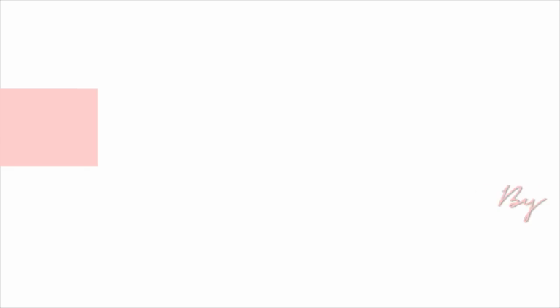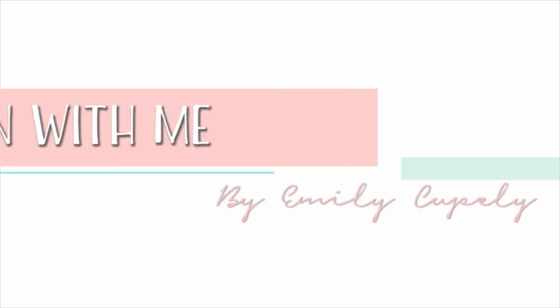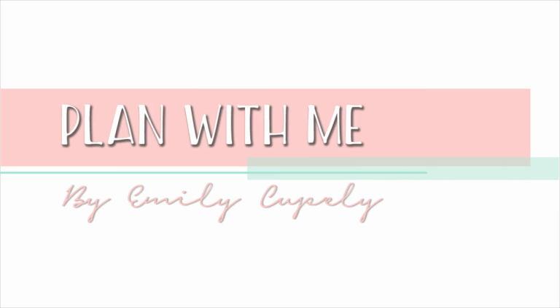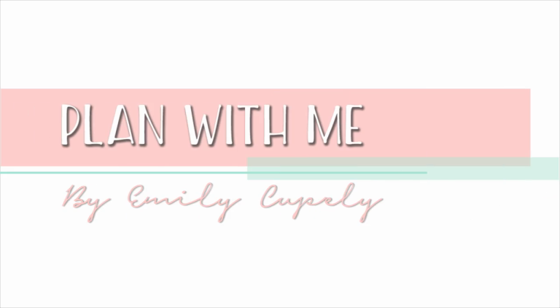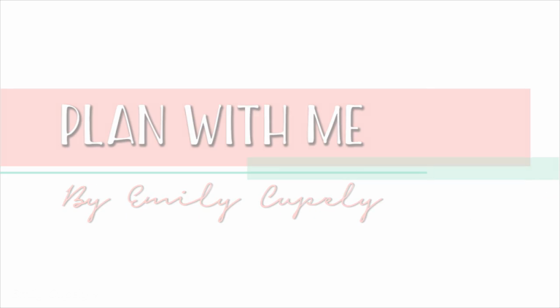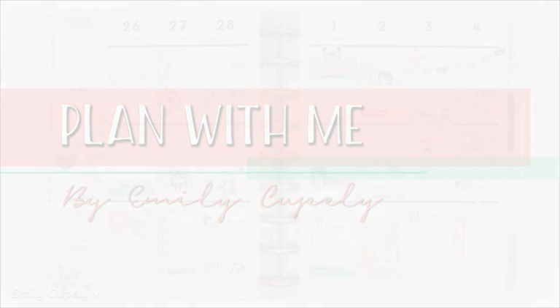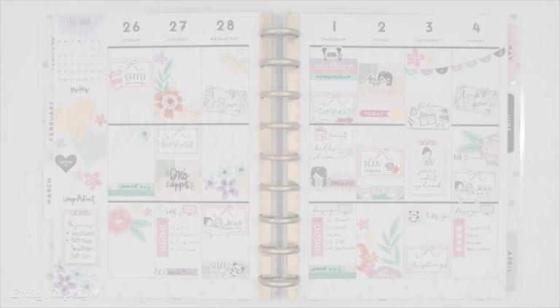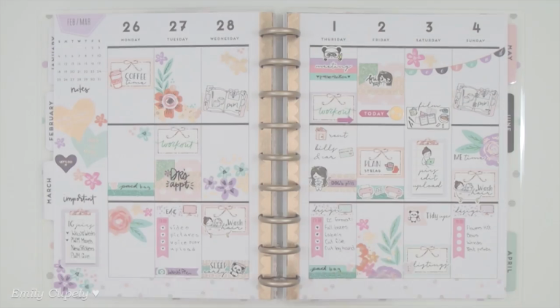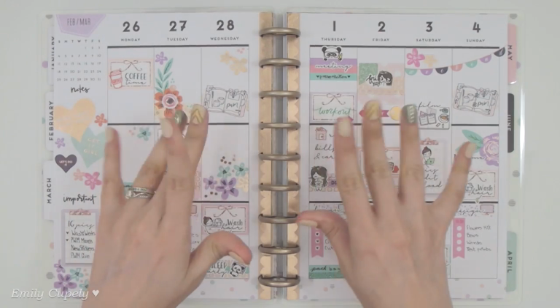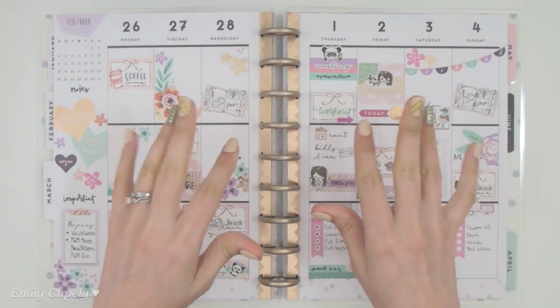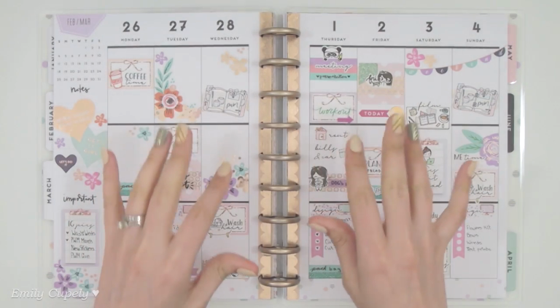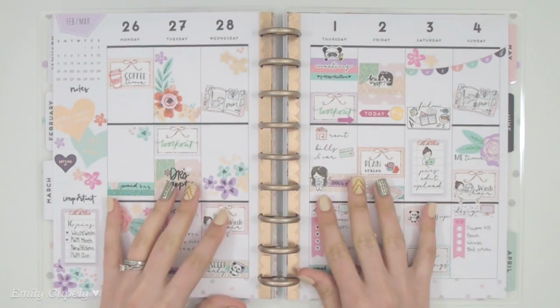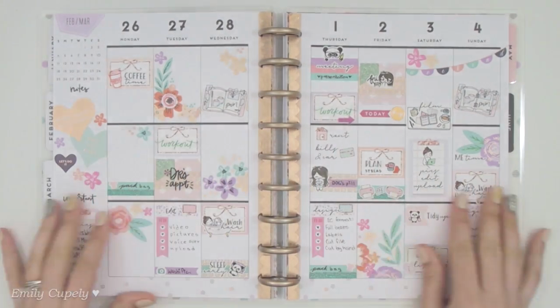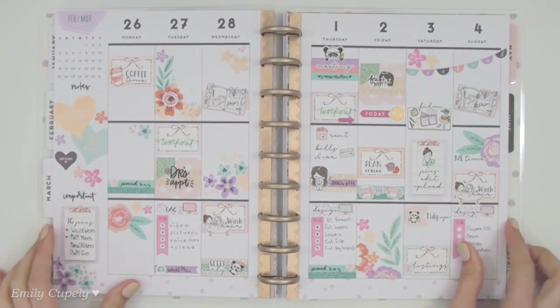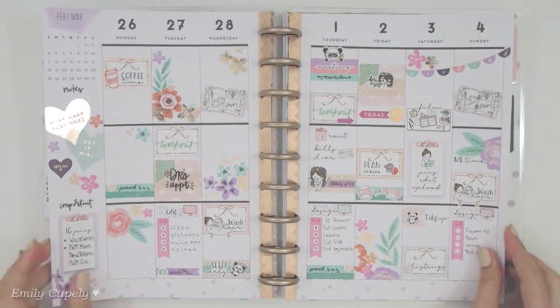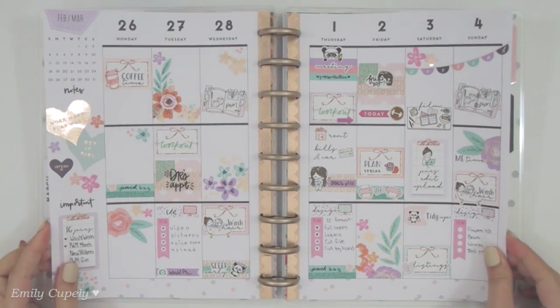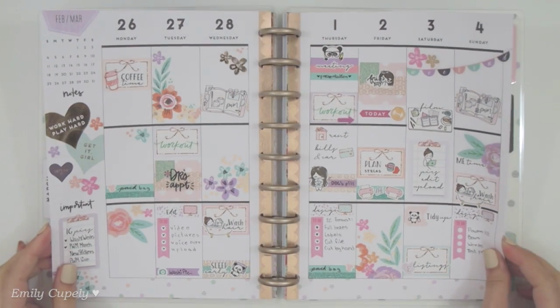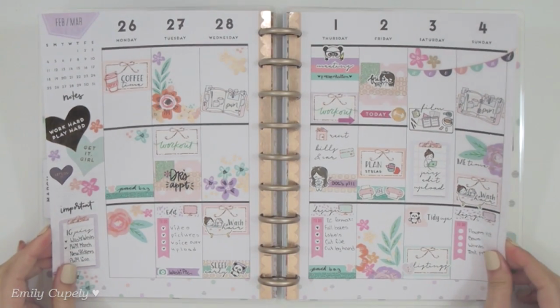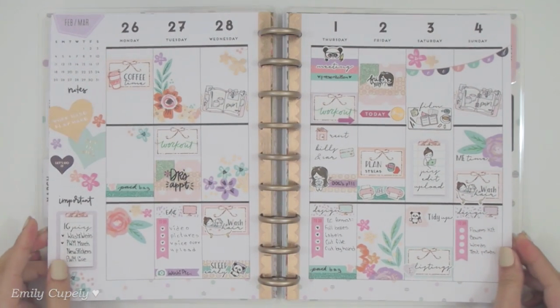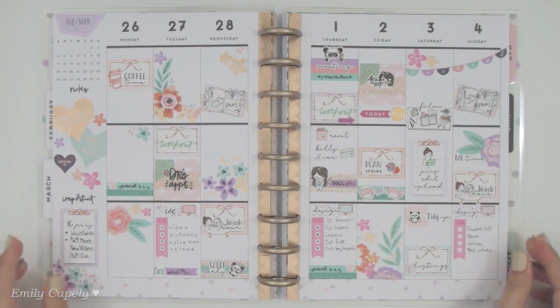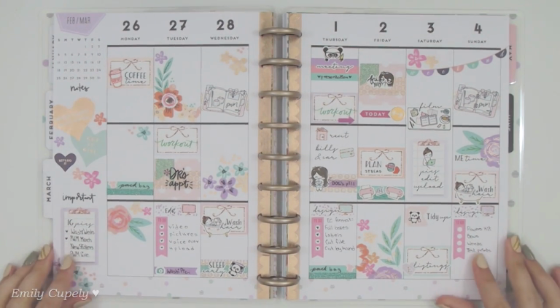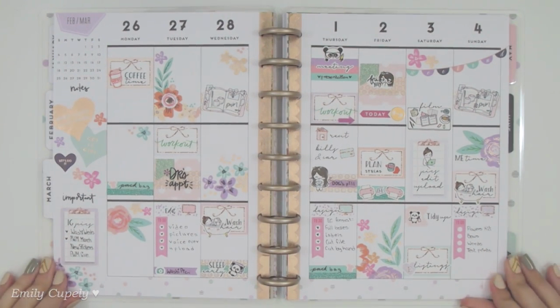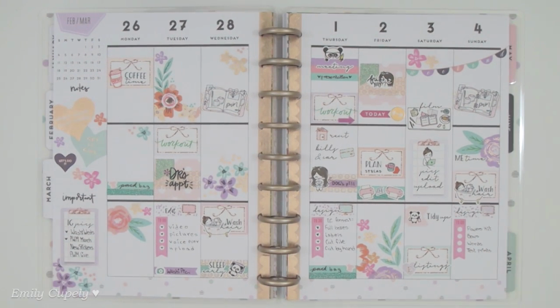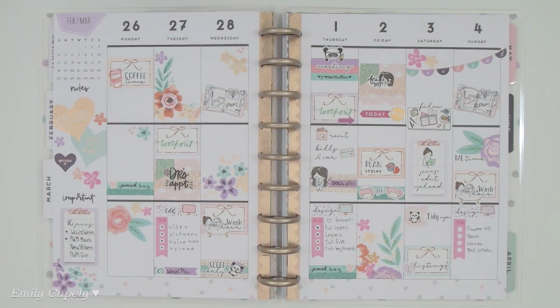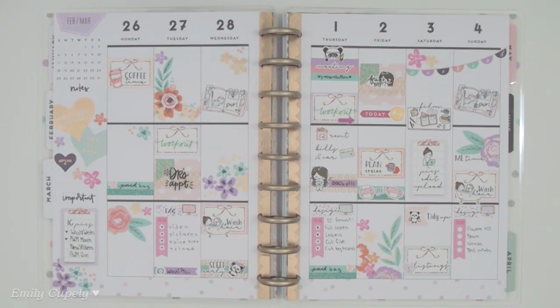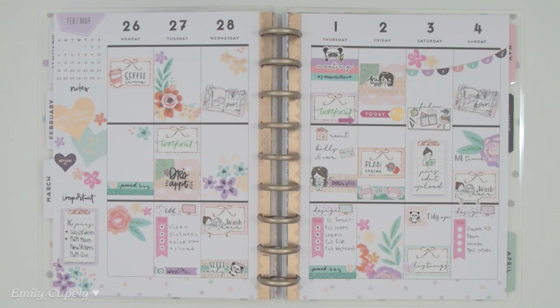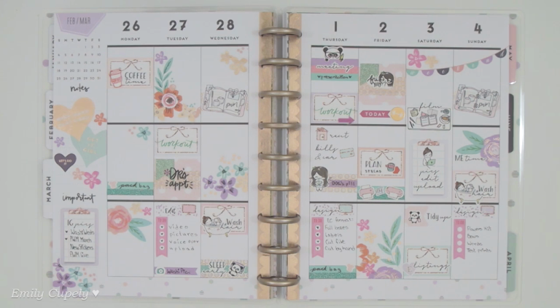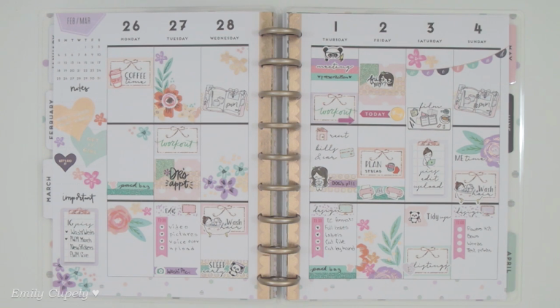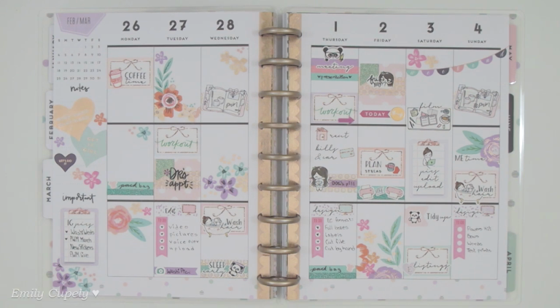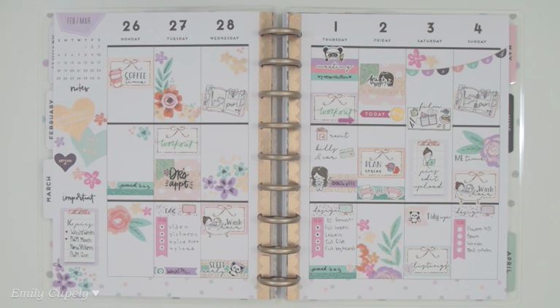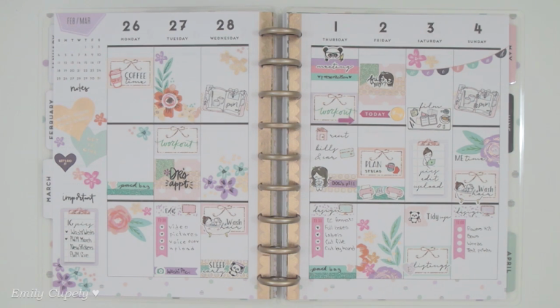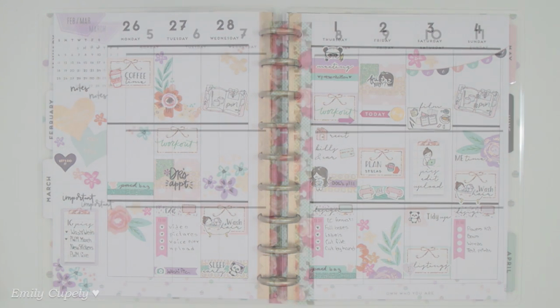Hi guys, welcome back to my channel. This is Emily. This has been my week in my planner and I have been absolutely loving it — it turned out so super pretty and springy and I just loved it this entire week.